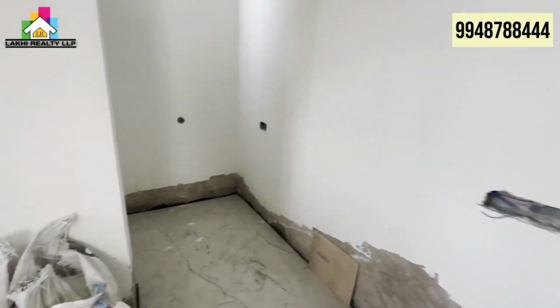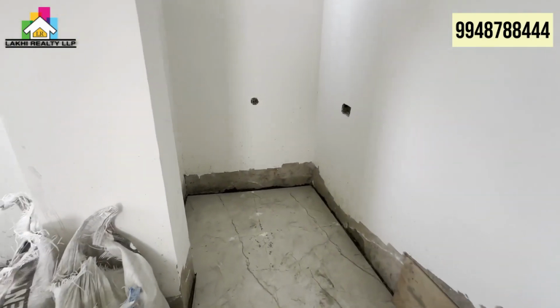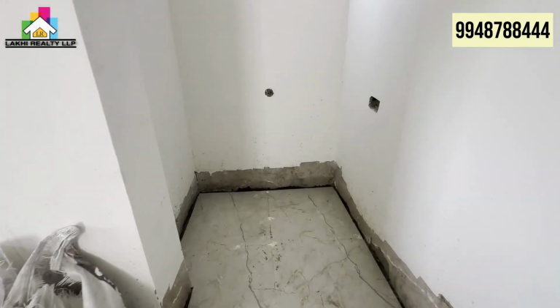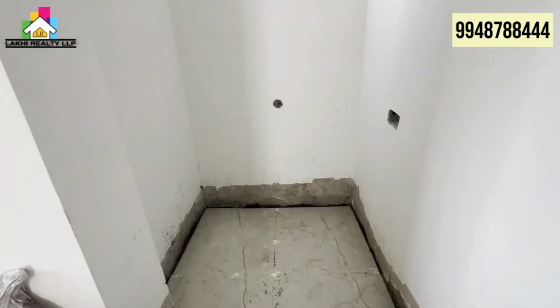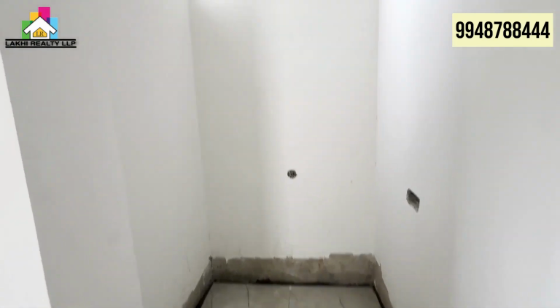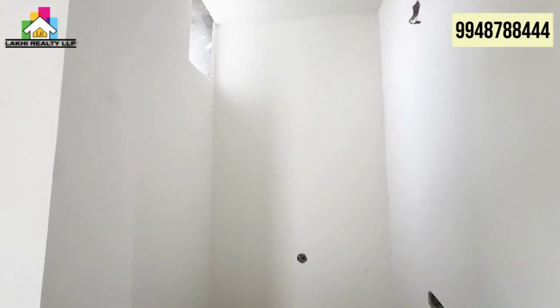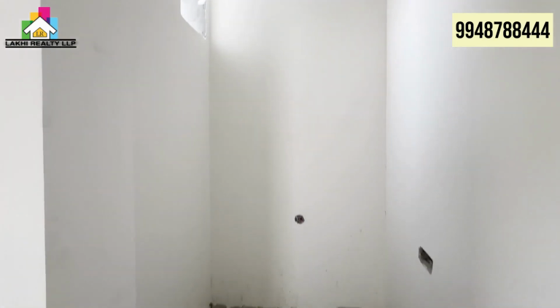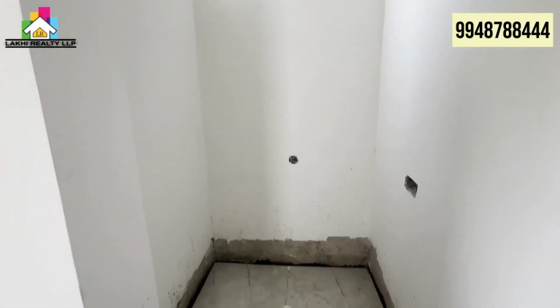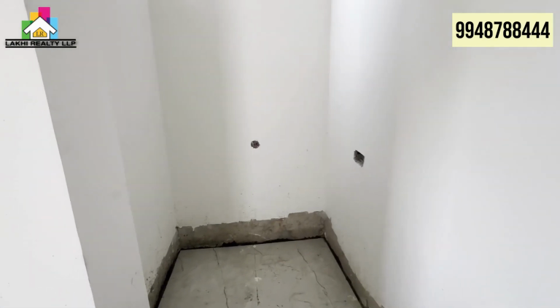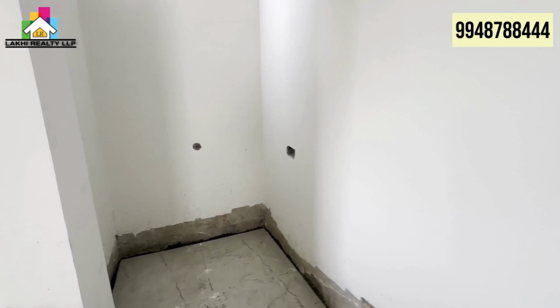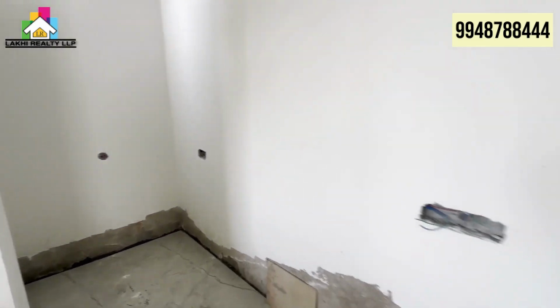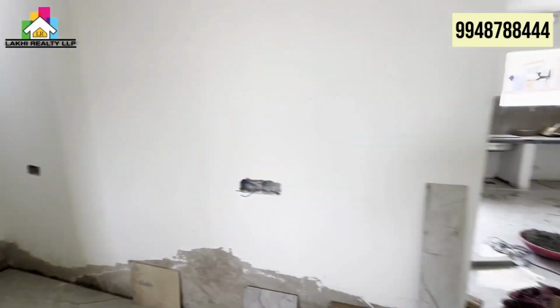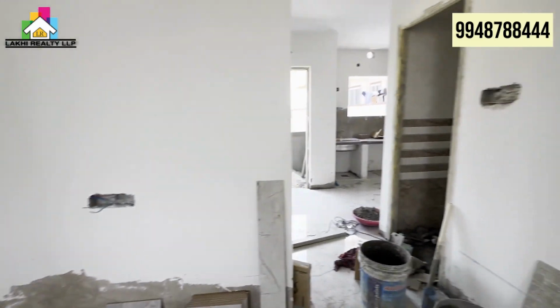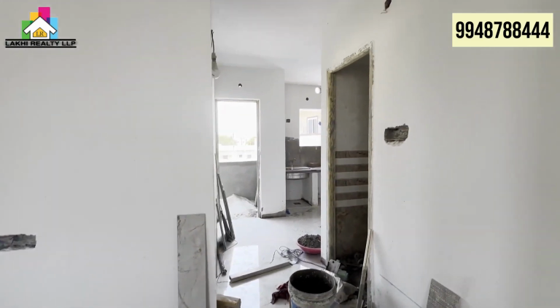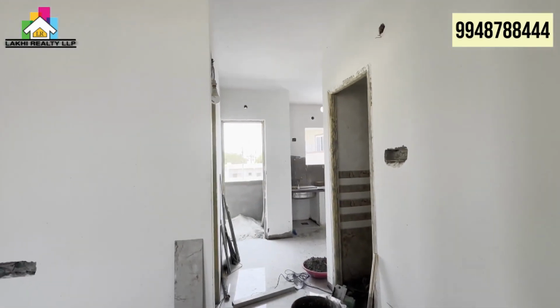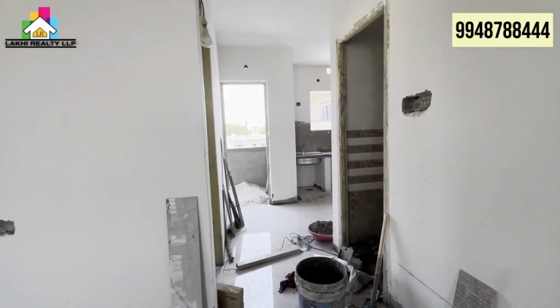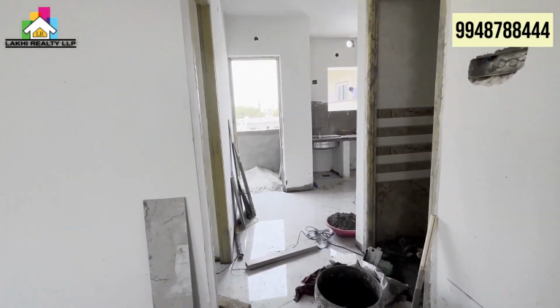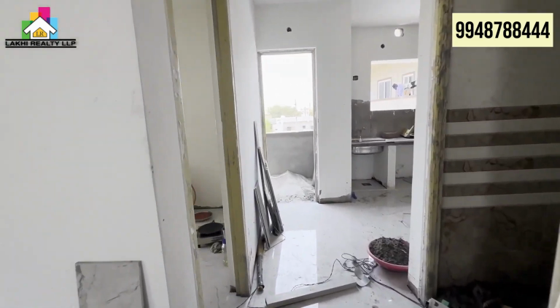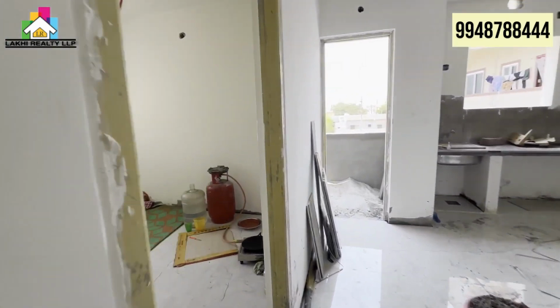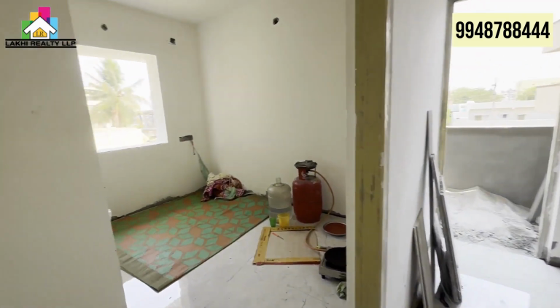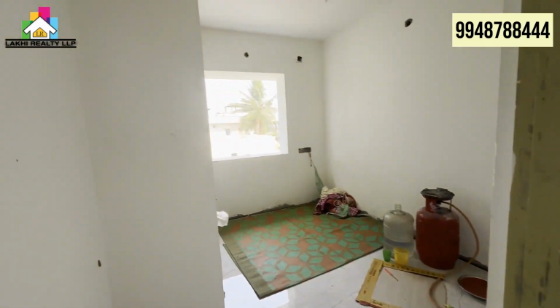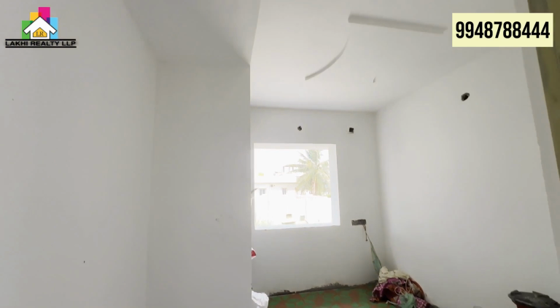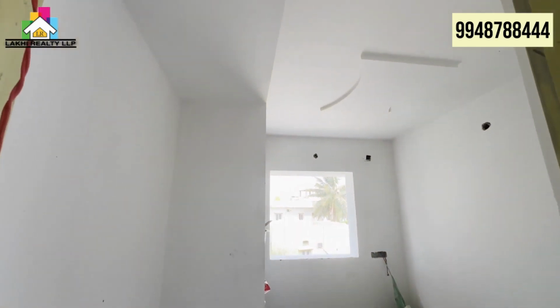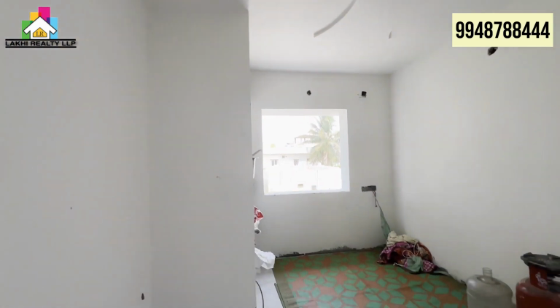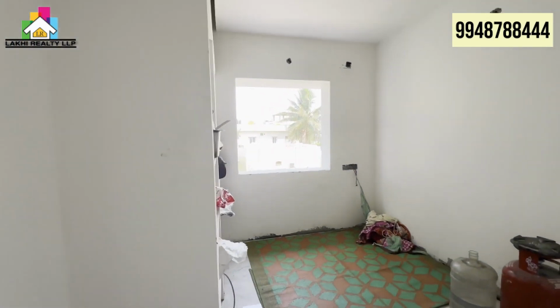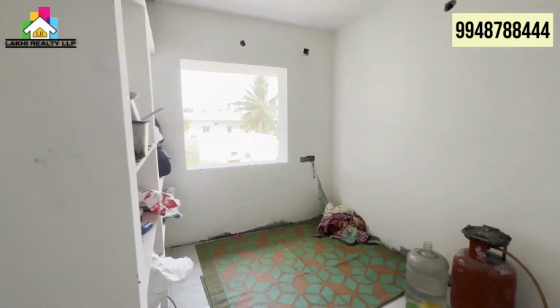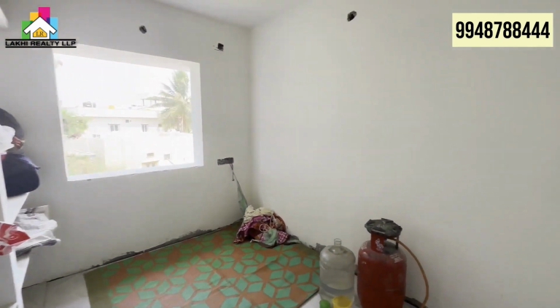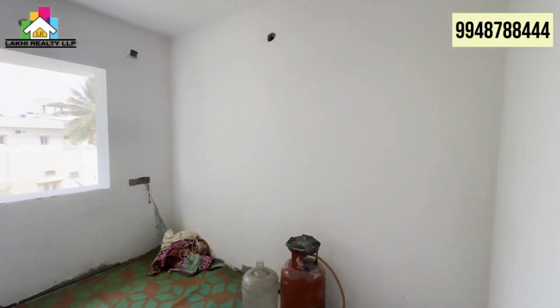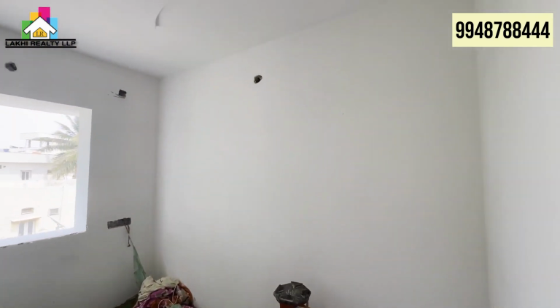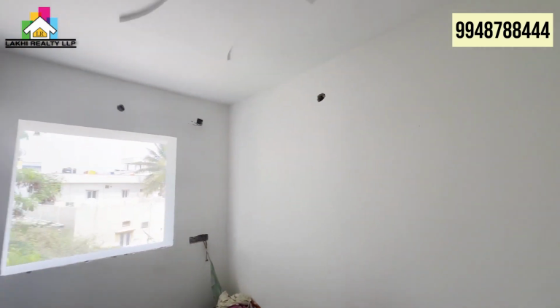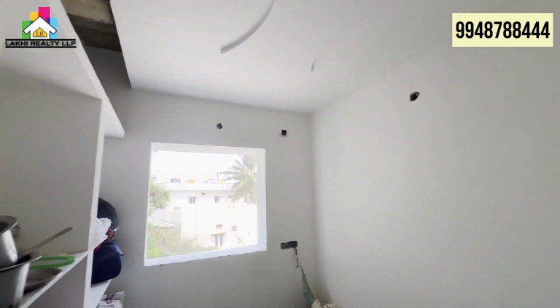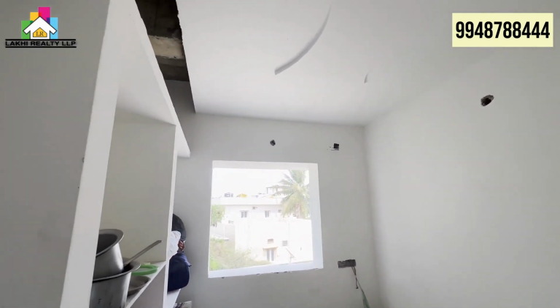Now you are looking at the Pooja space. This is the second bedroom of the house.